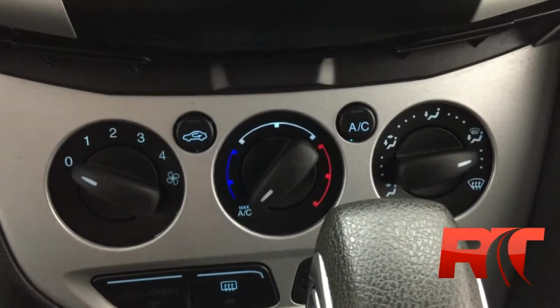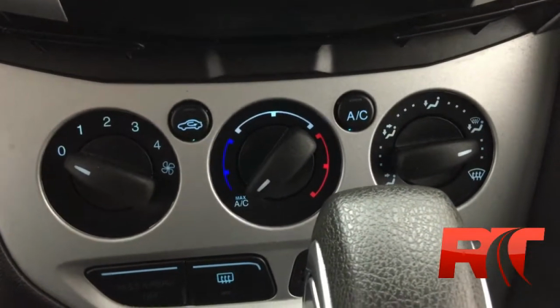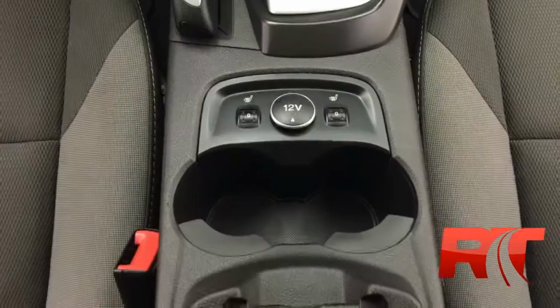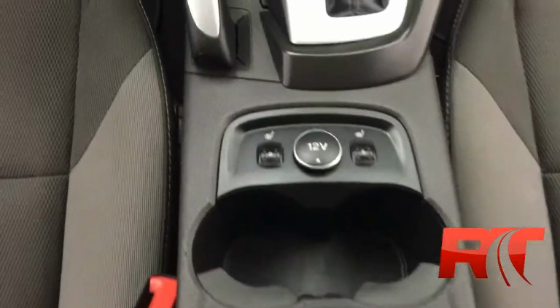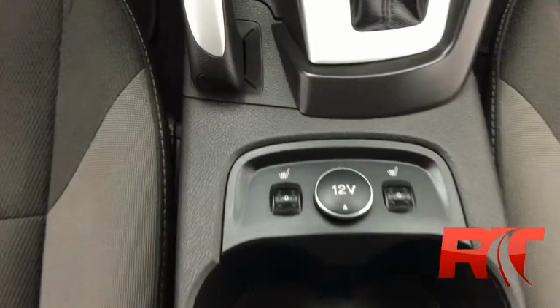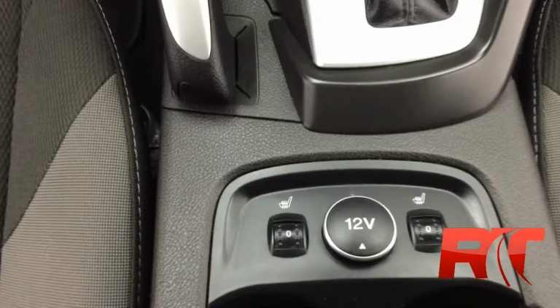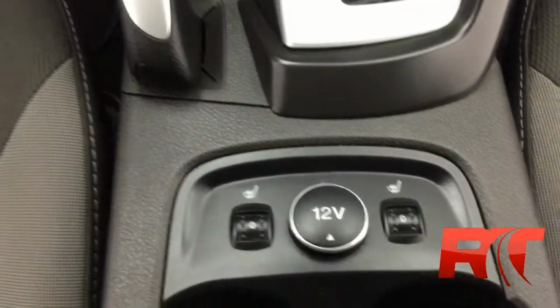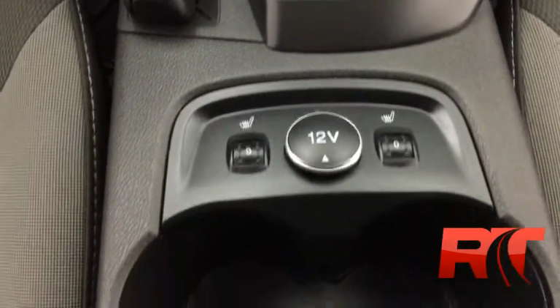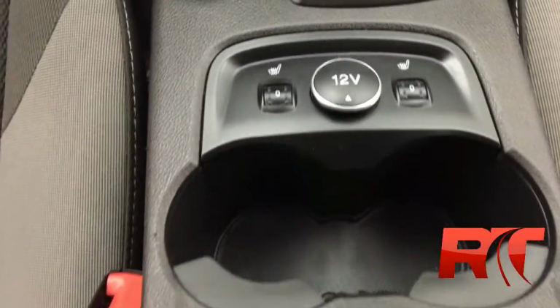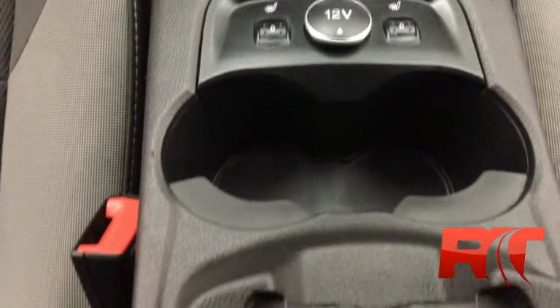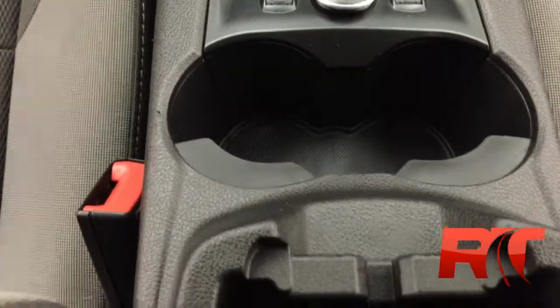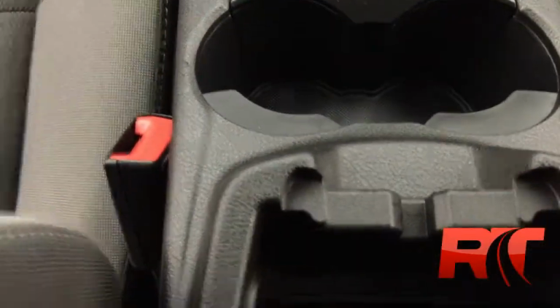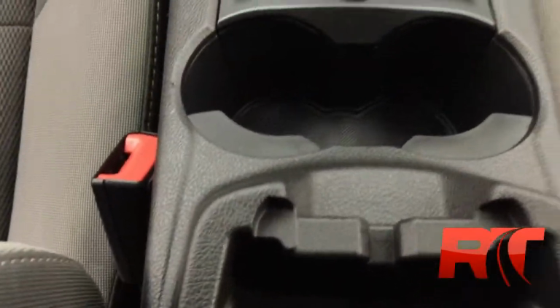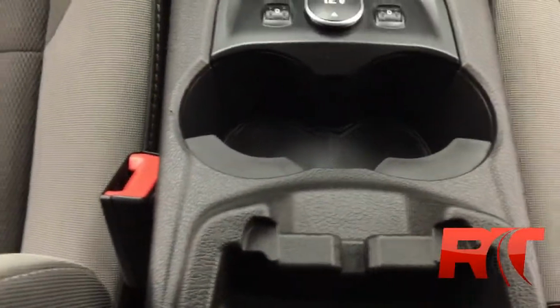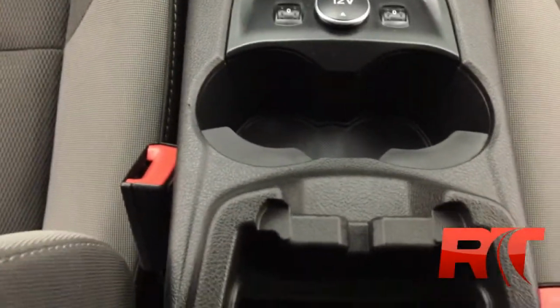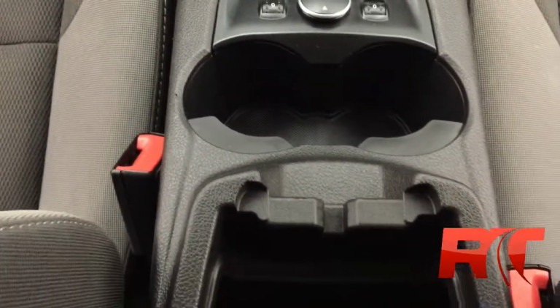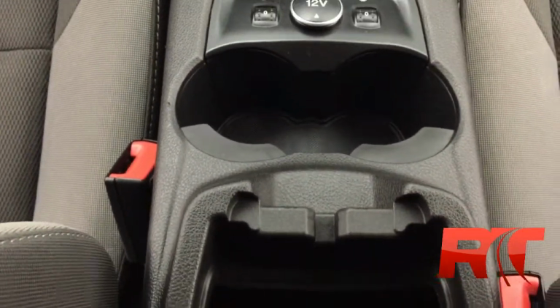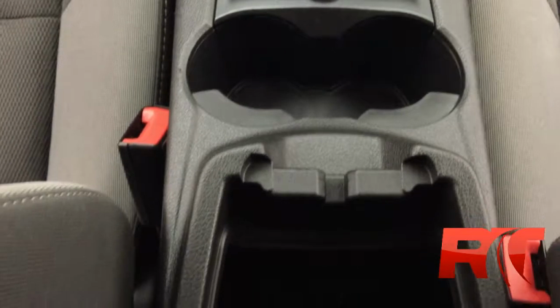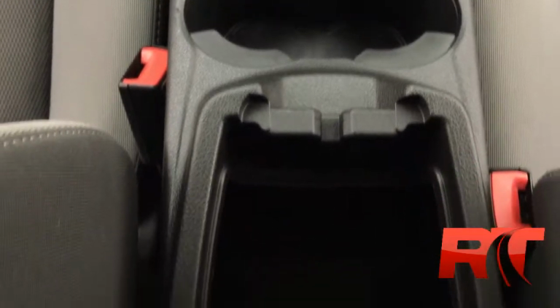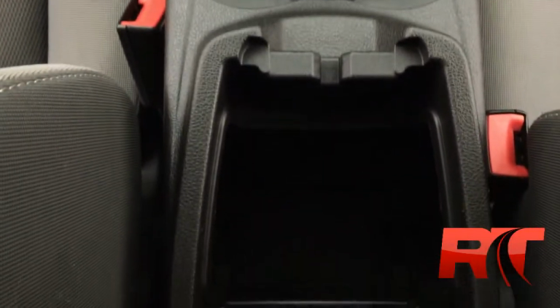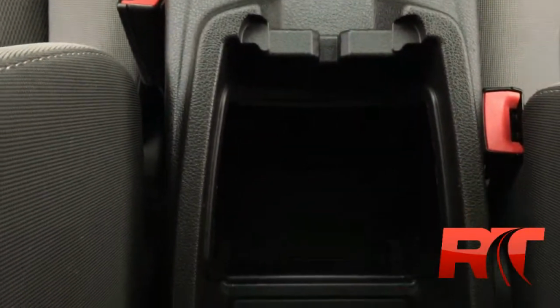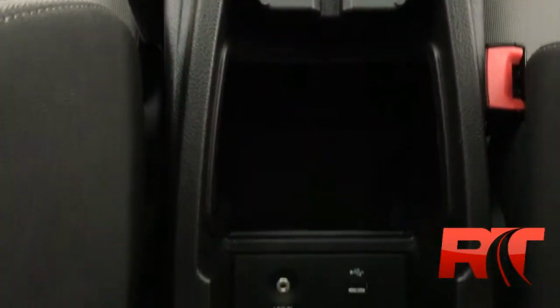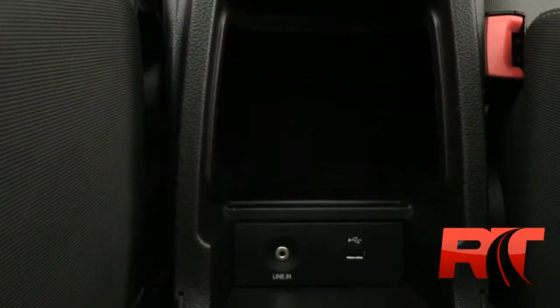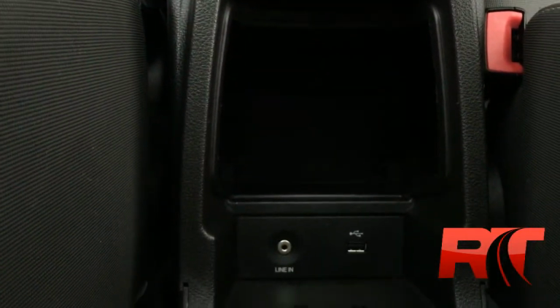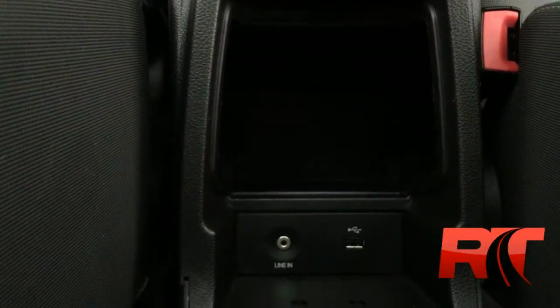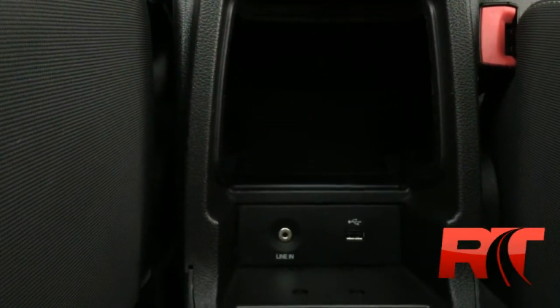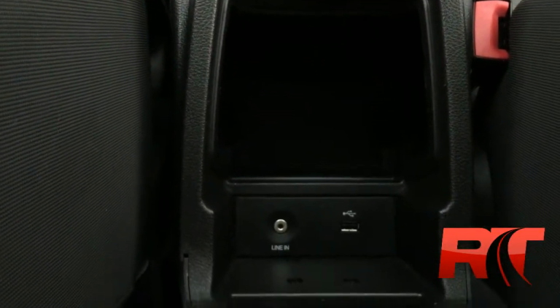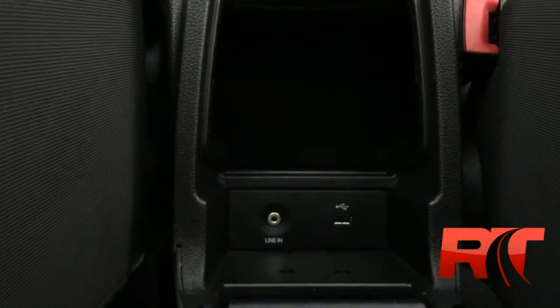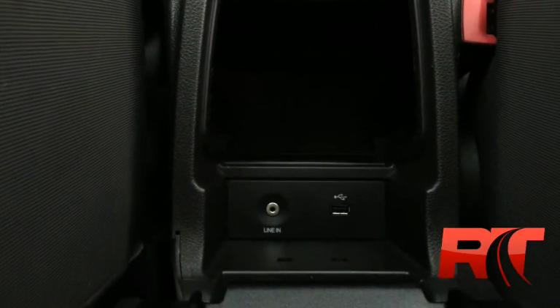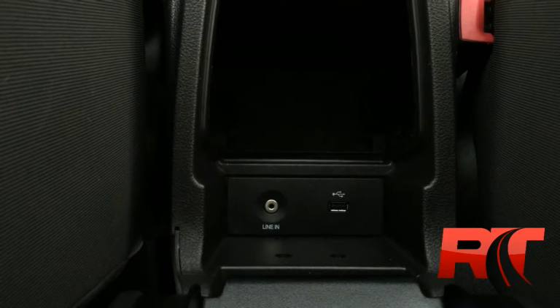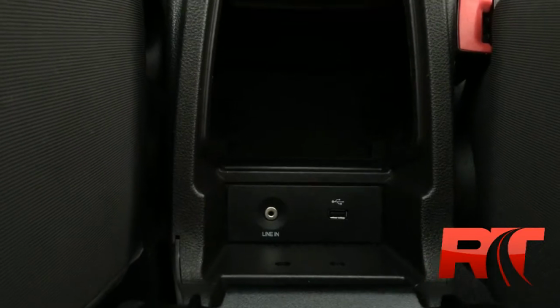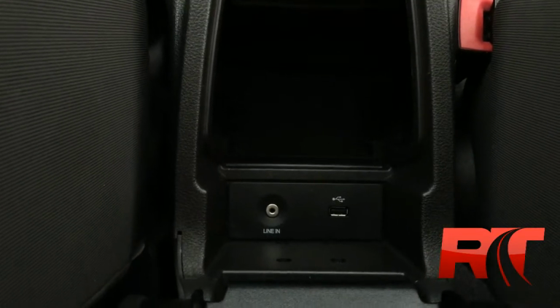Below that are the manual climate controls. The heated seats are right between the two seats. And tucked into that center armrest, conveniently, you'll find an auxiliary input and a USB input for any of your electronics.